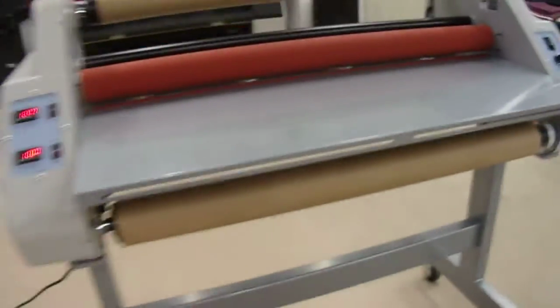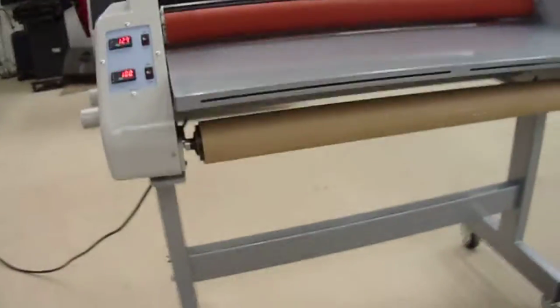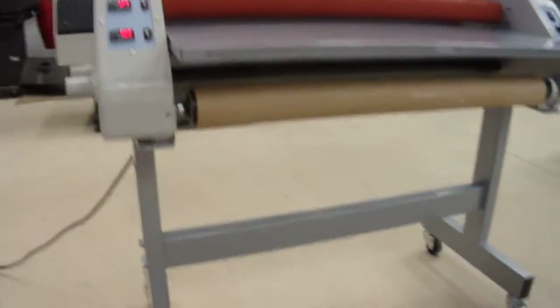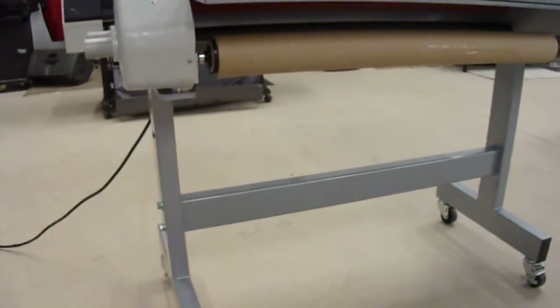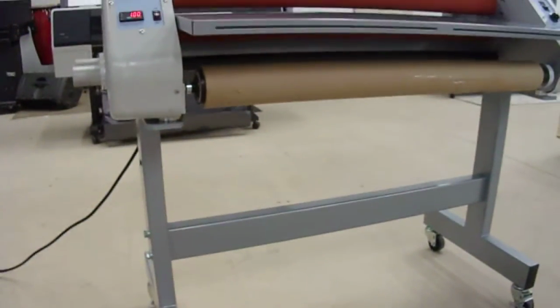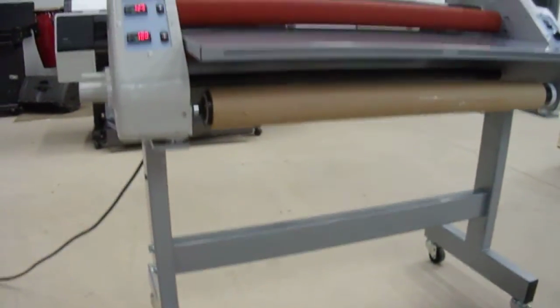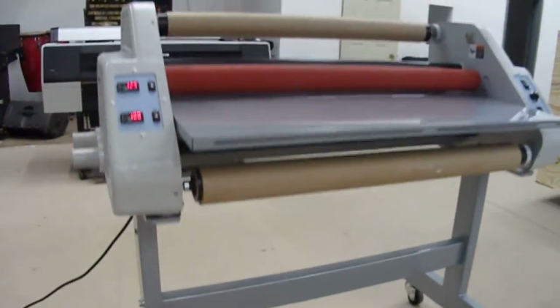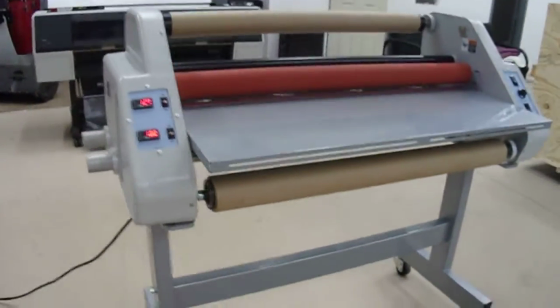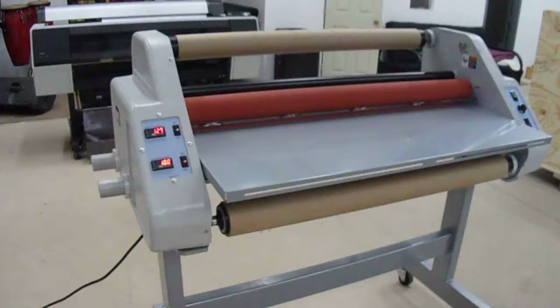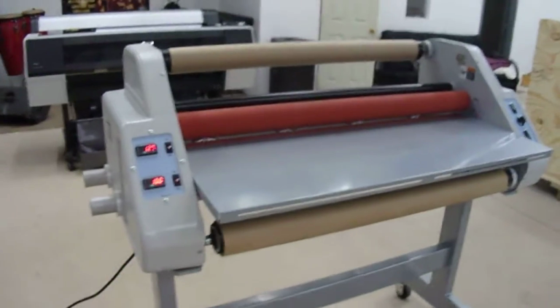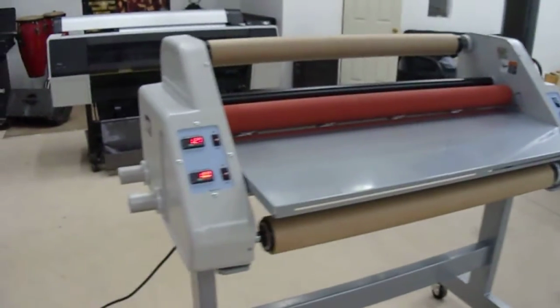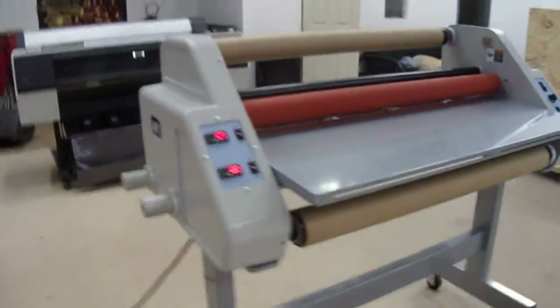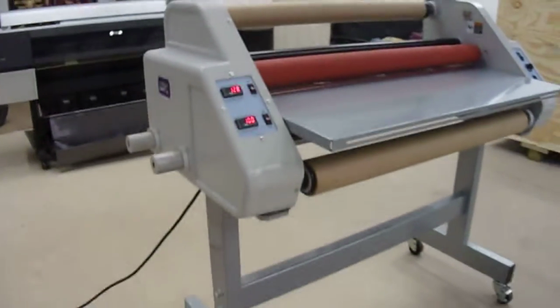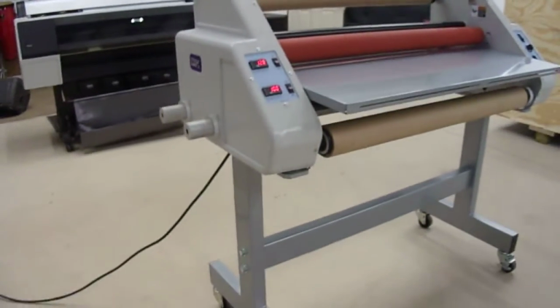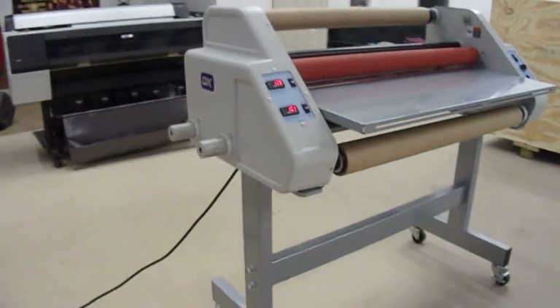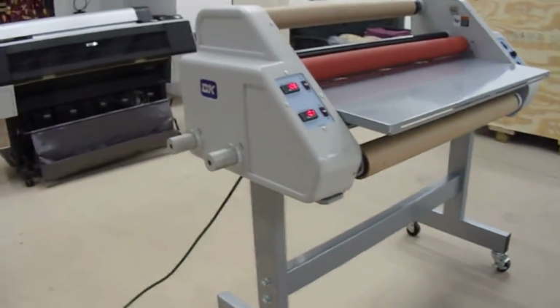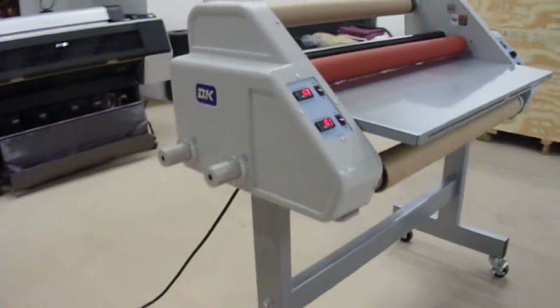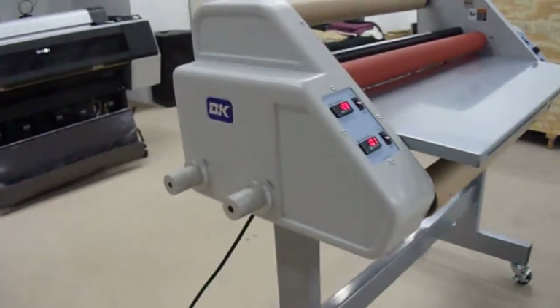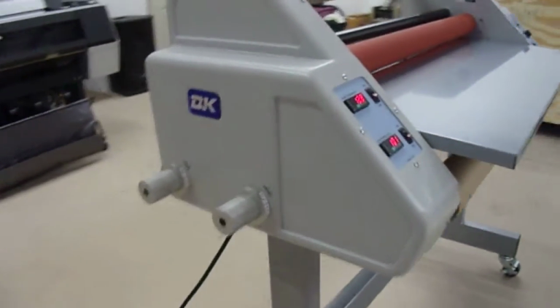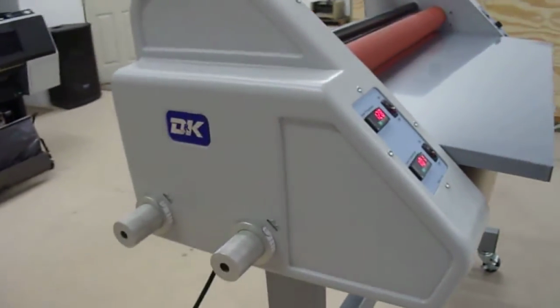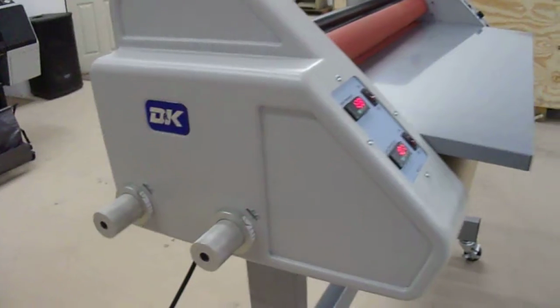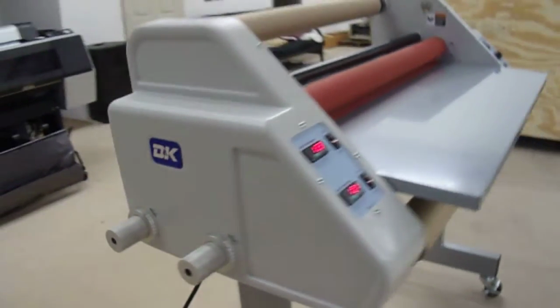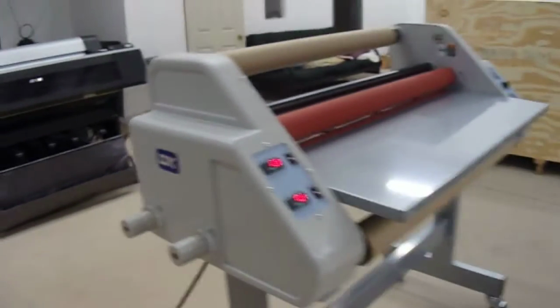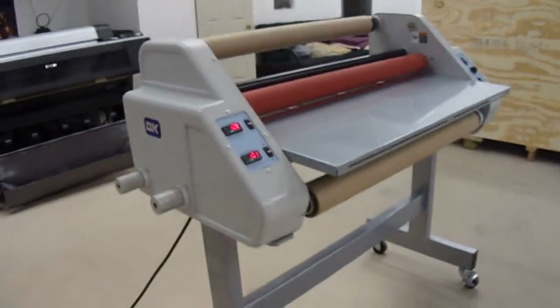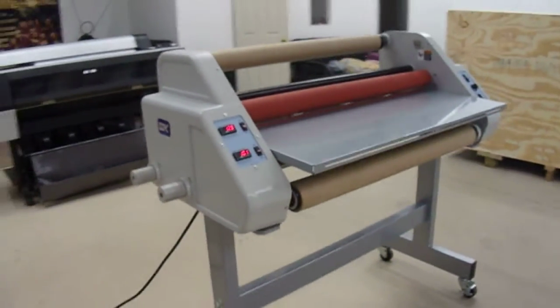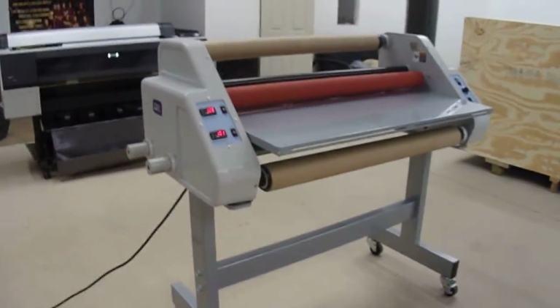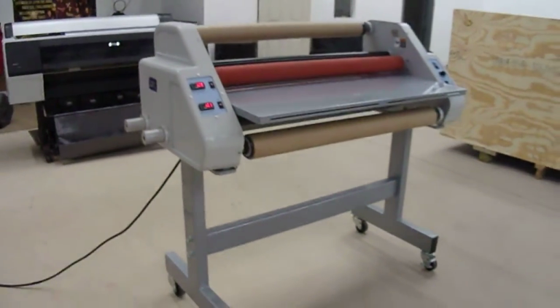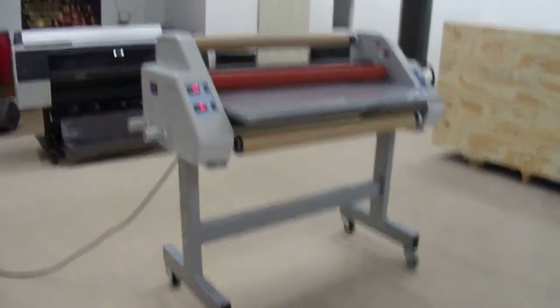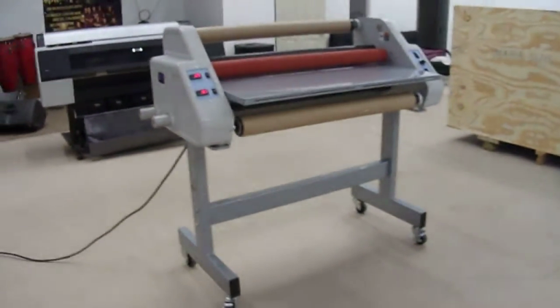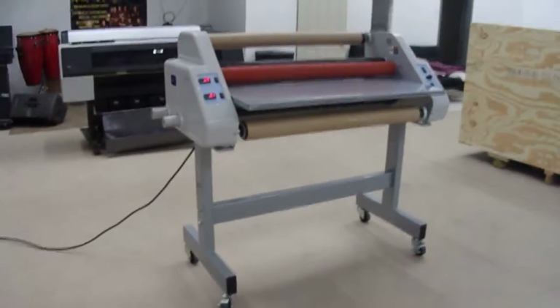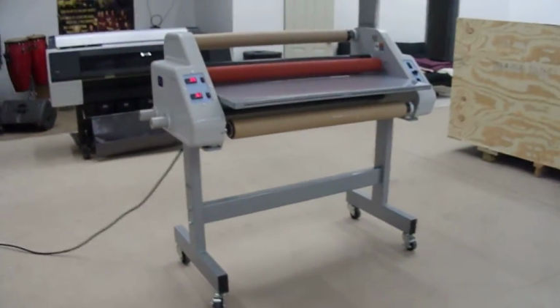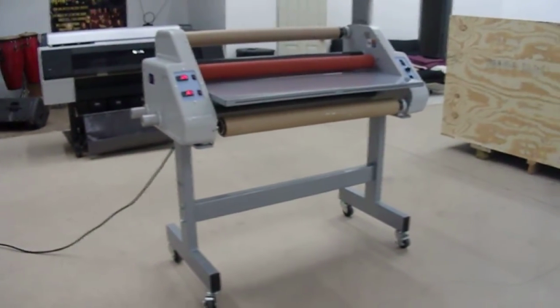The lower roller, upper roller — both sides — hot laminator. Thank you!